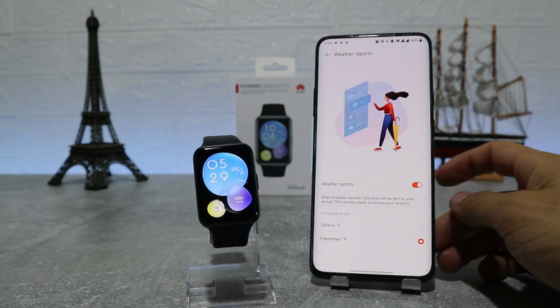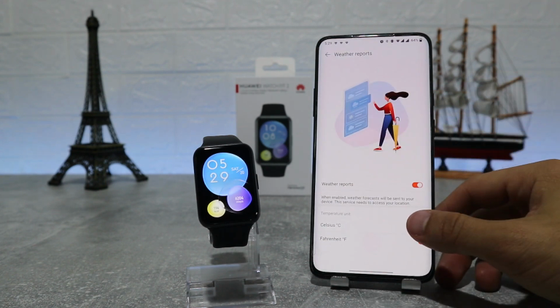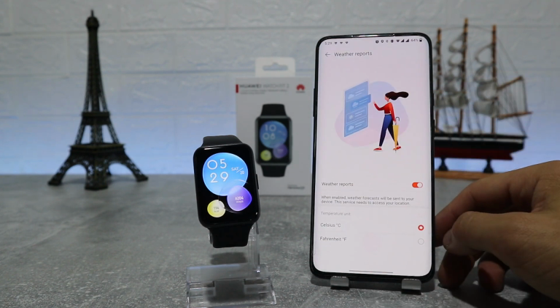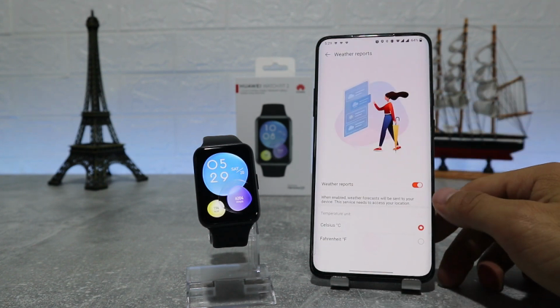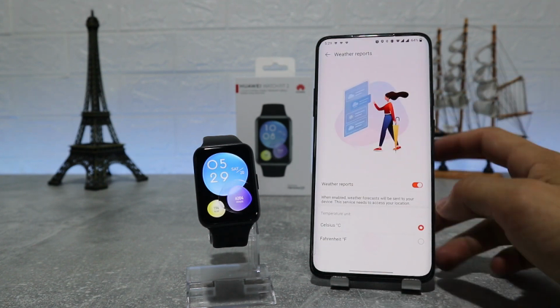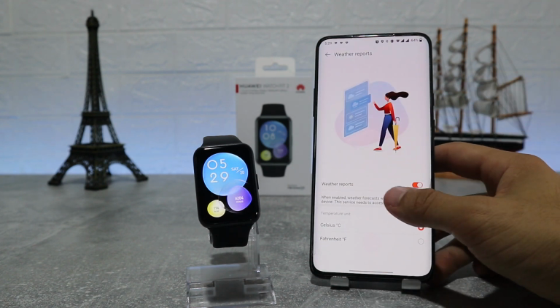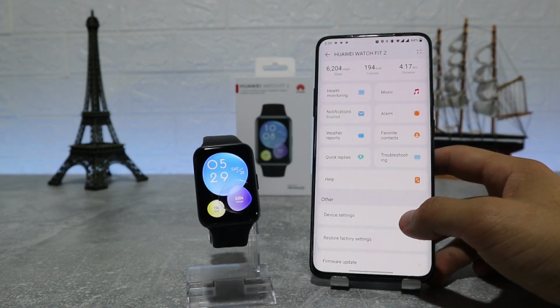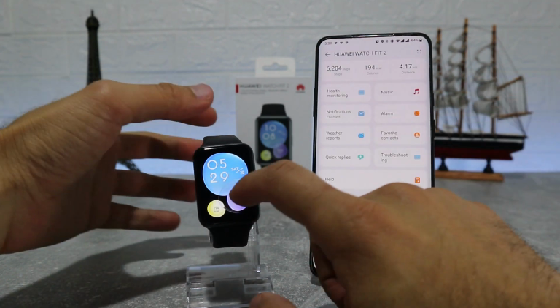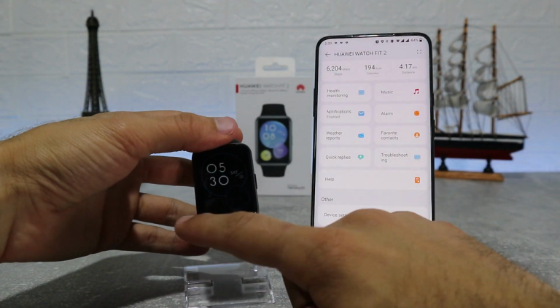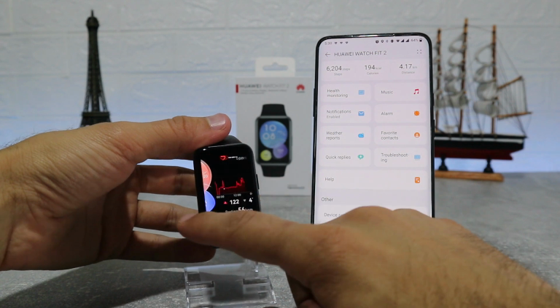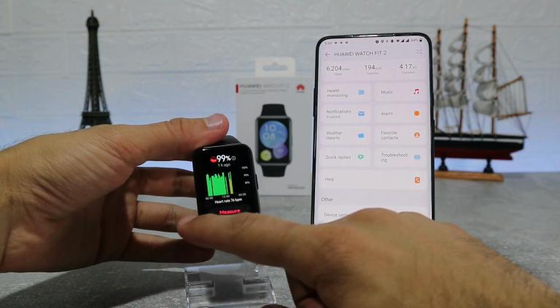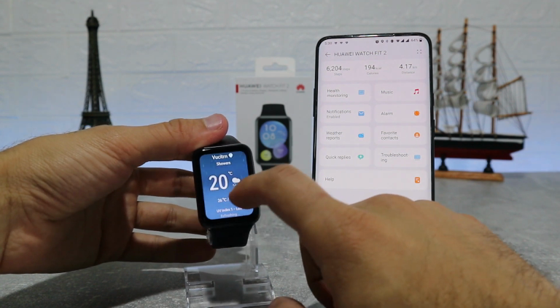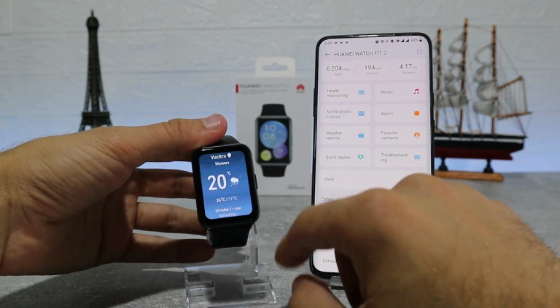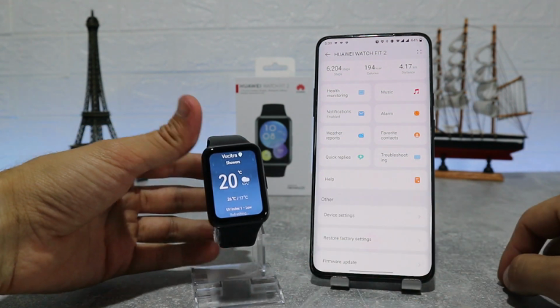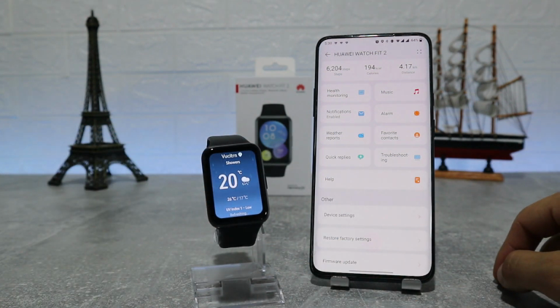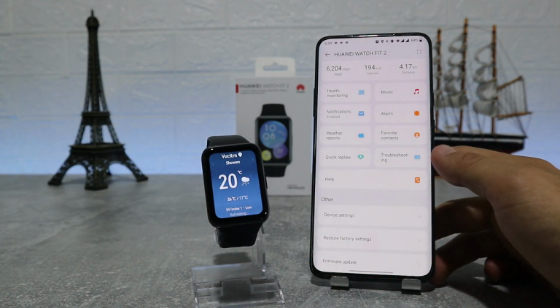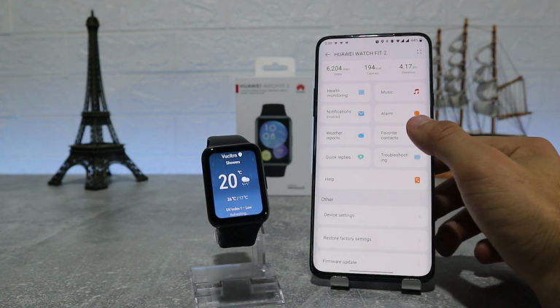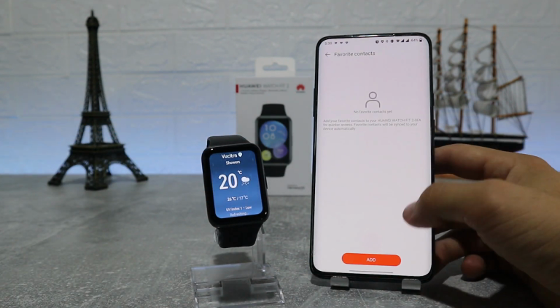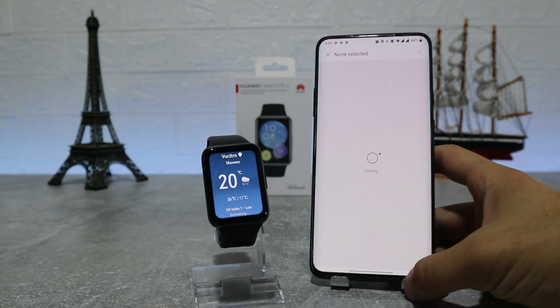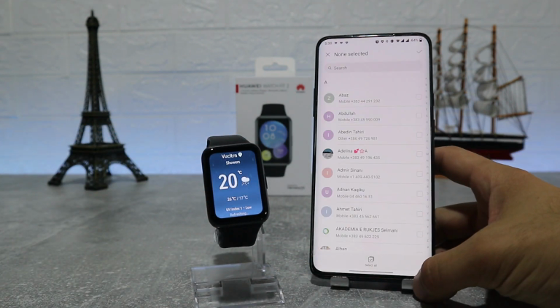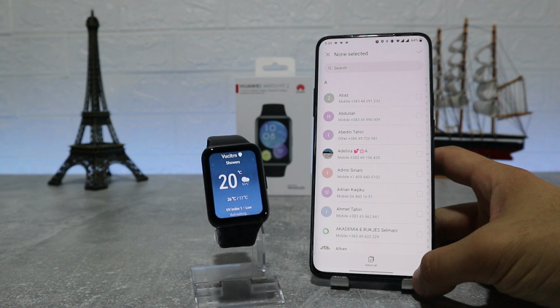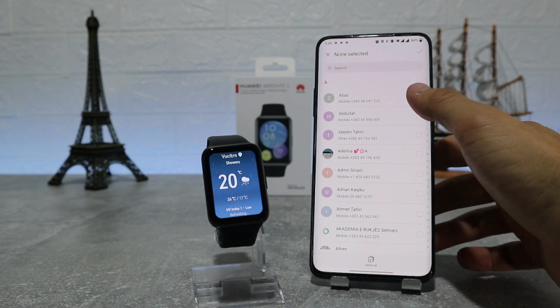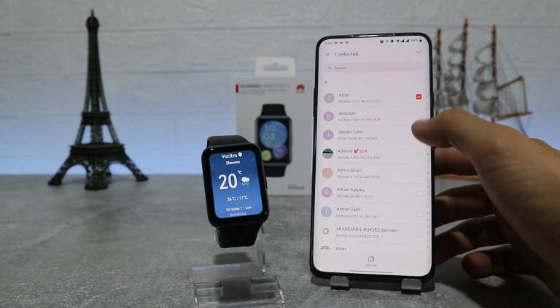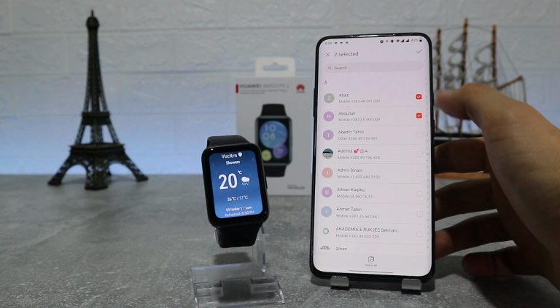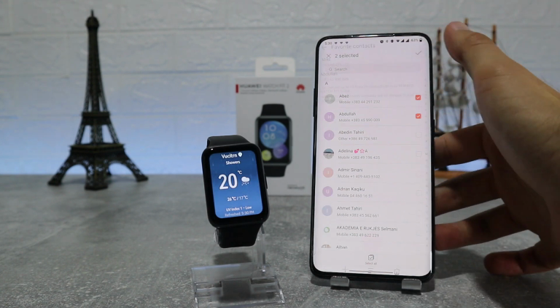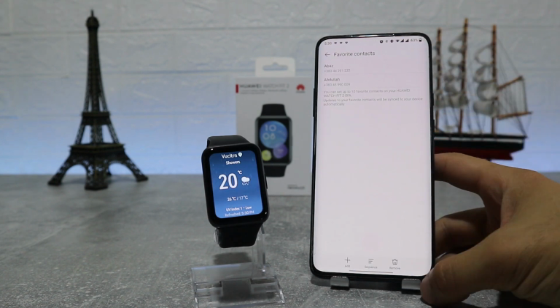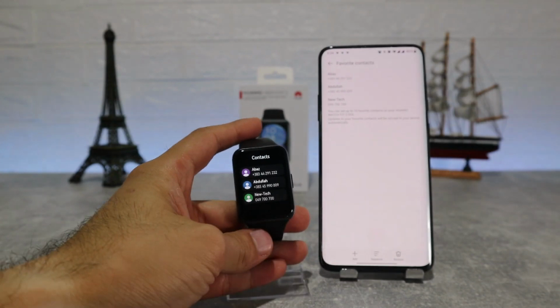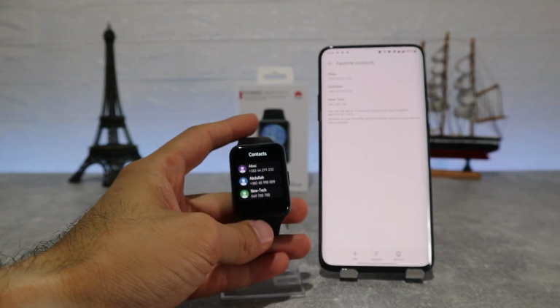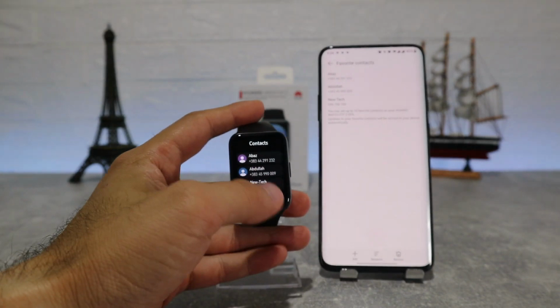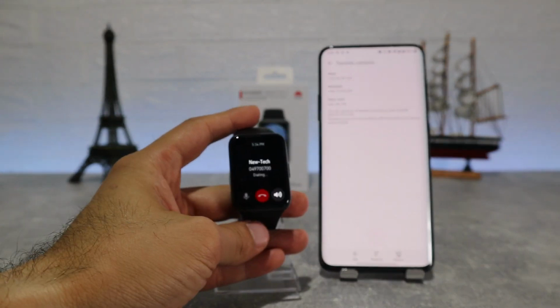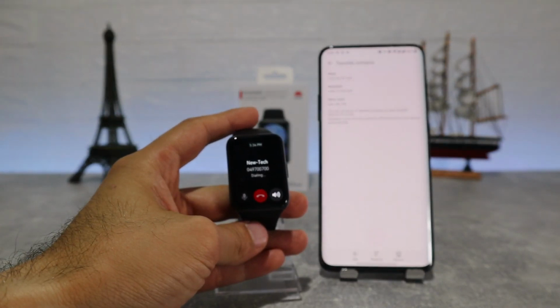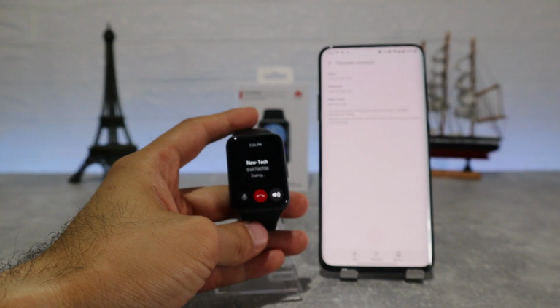In the Weather Report section, you can turn it on and off and also choose between Celsius or Fahrenheit. Next we have Contacts, where we can add our friends and make phone calls, like we tried in the unboxing video — you can find that video on our channel.